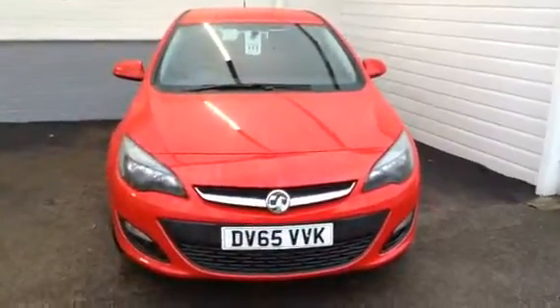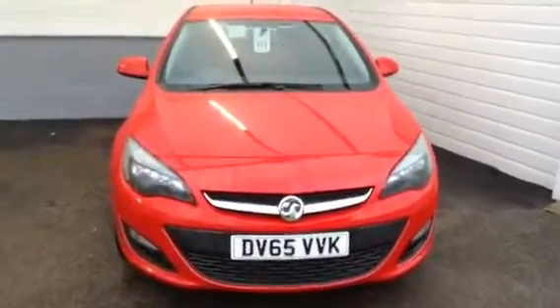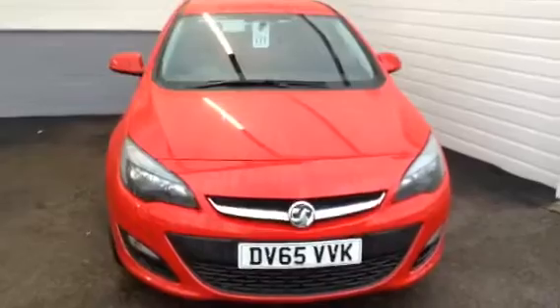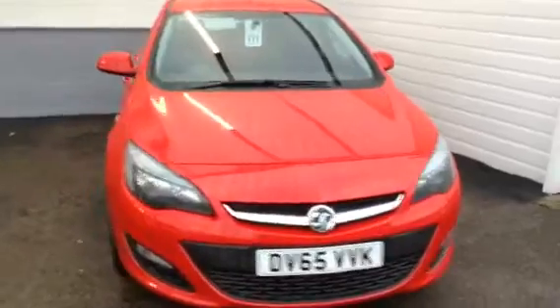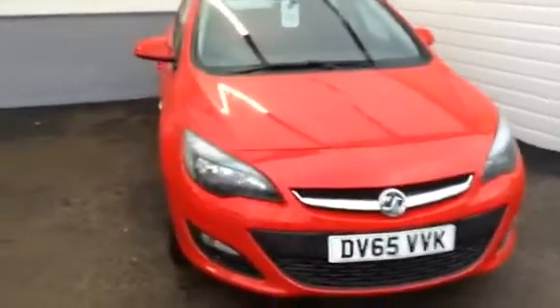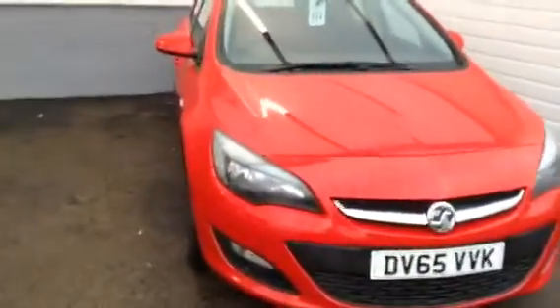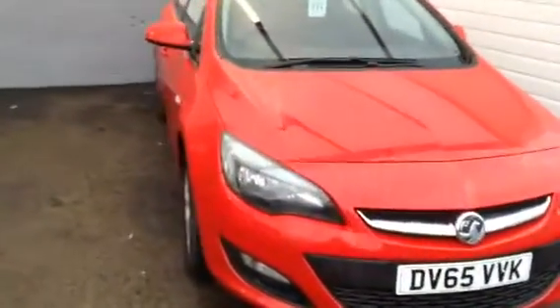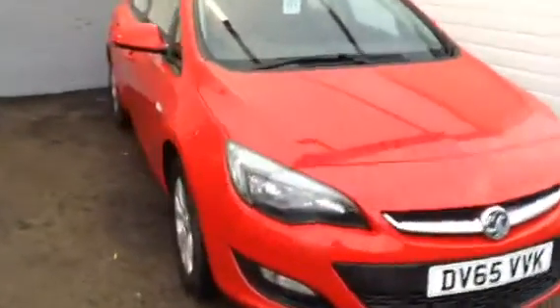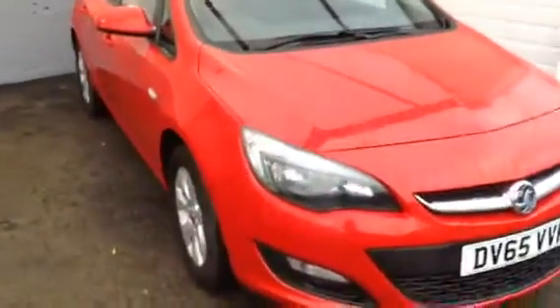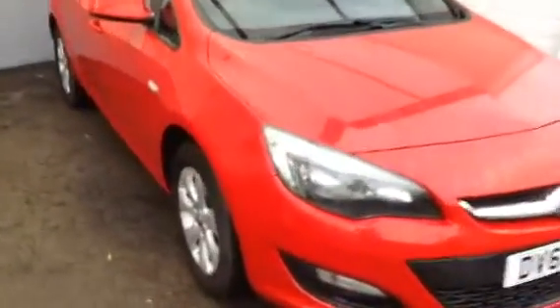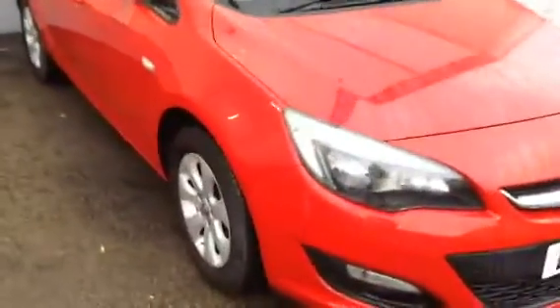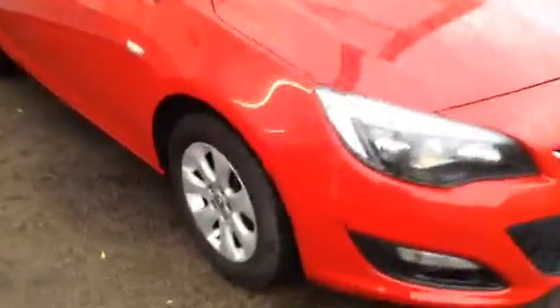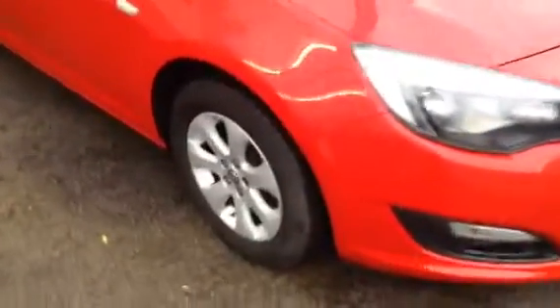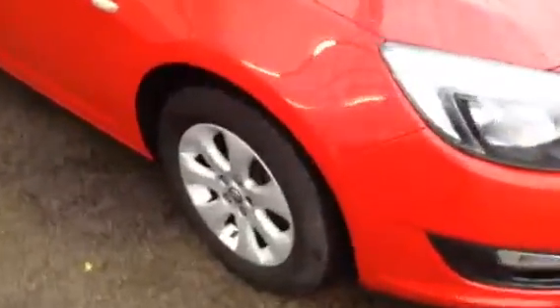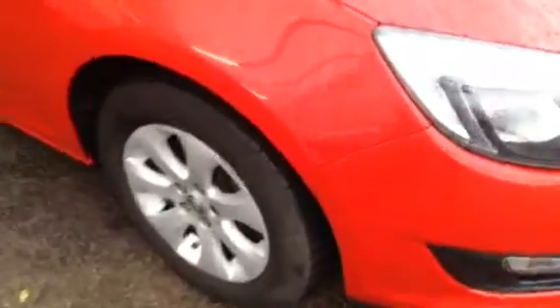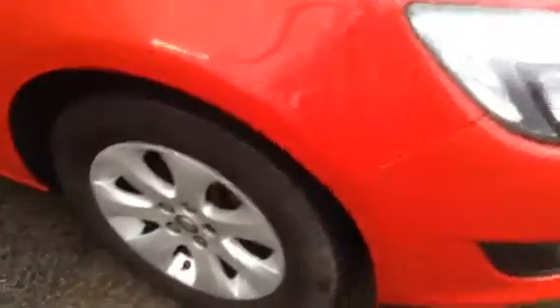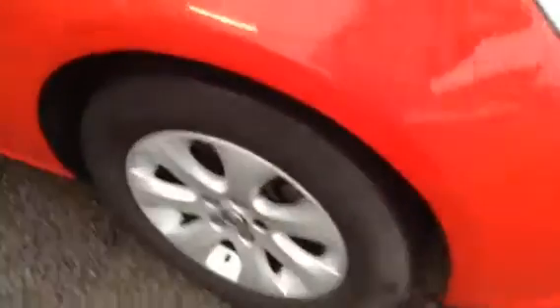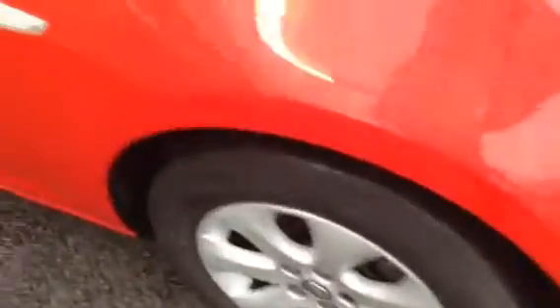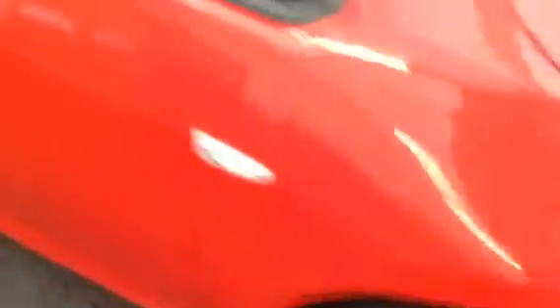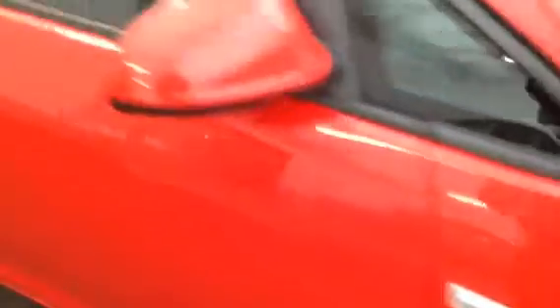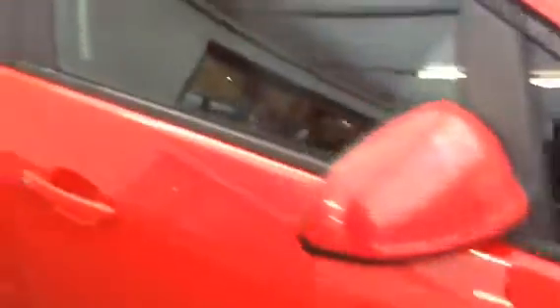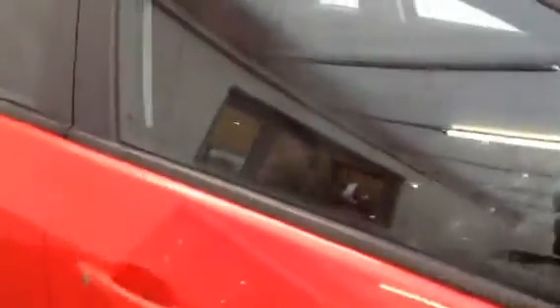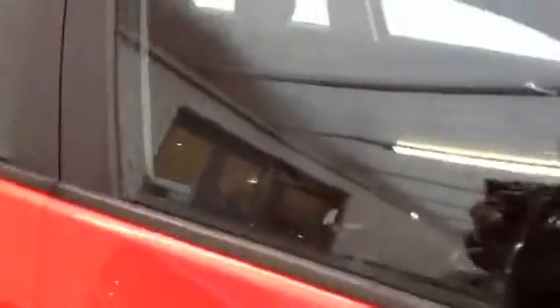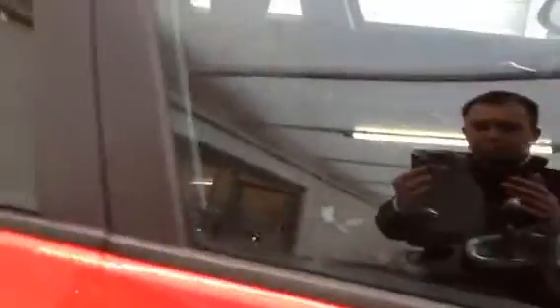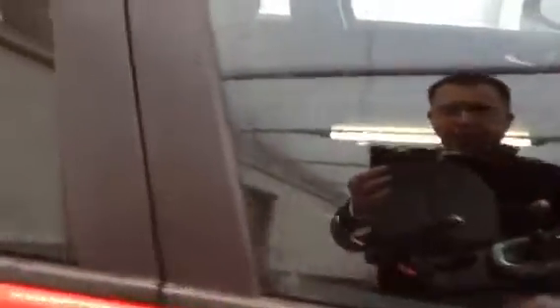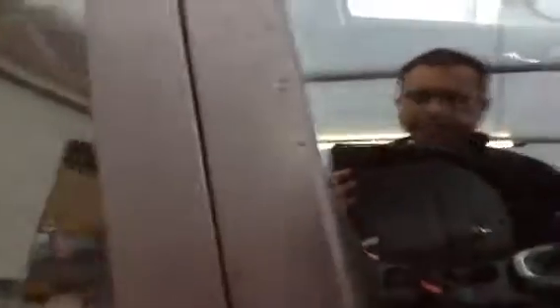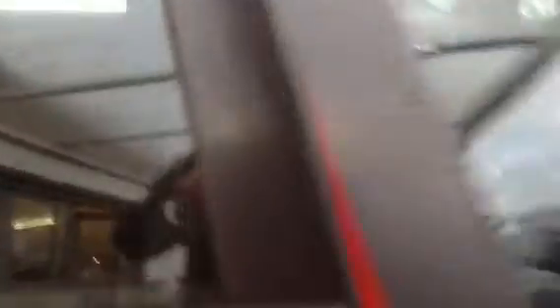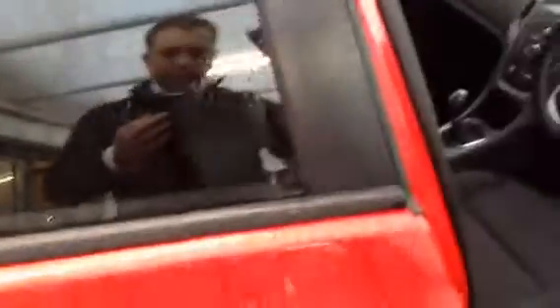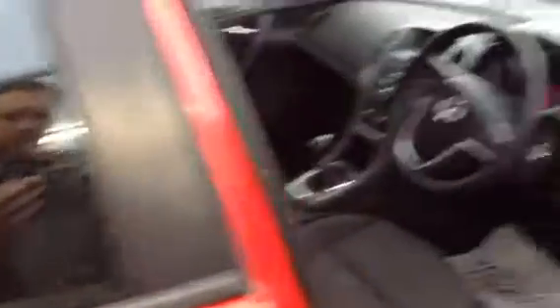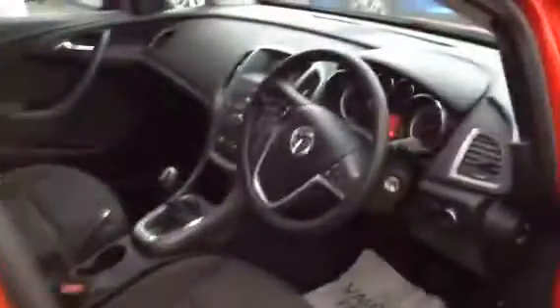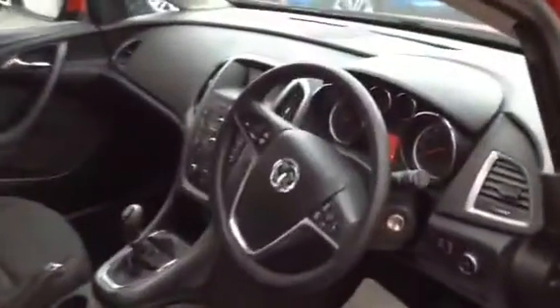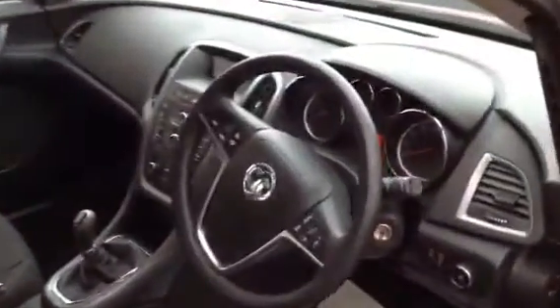As you can see it's a 65 plate, registered at the end of September 2015. It's got your alloy wheels all round. The car has had one previous owner and it's a full service history.